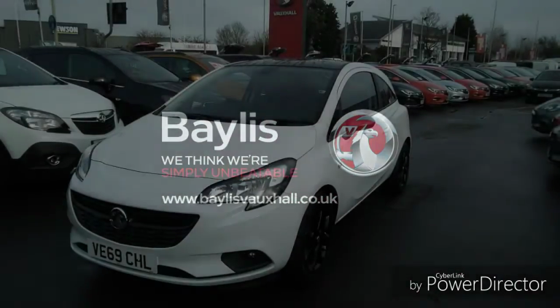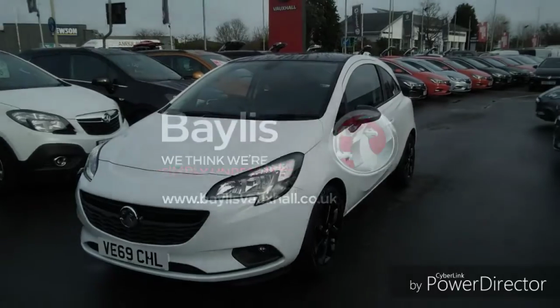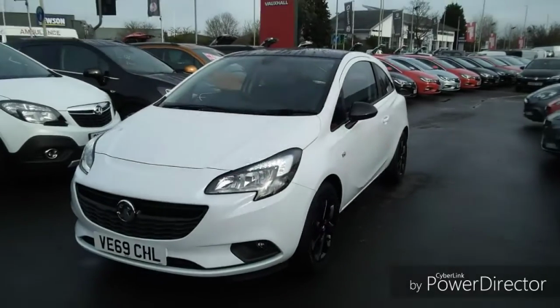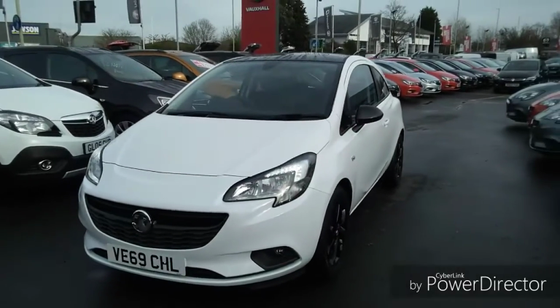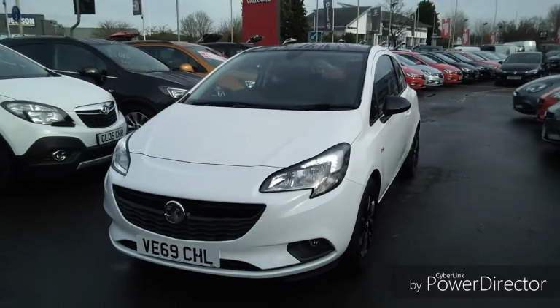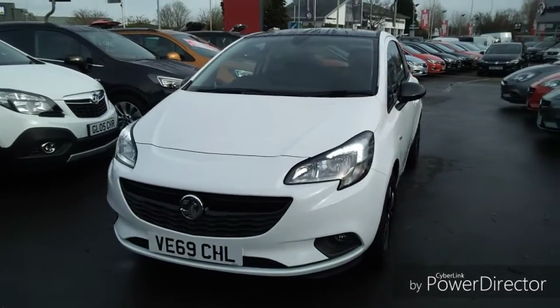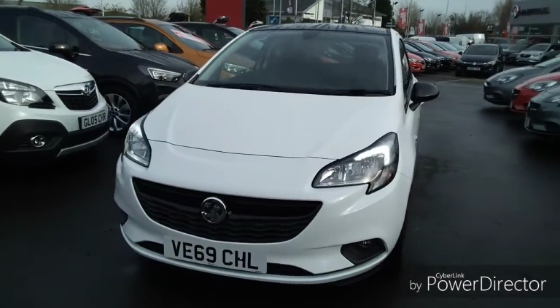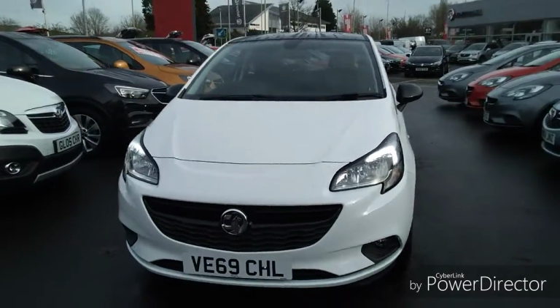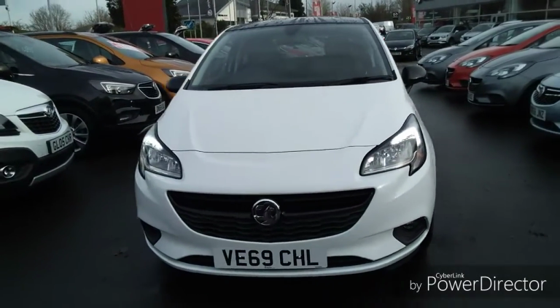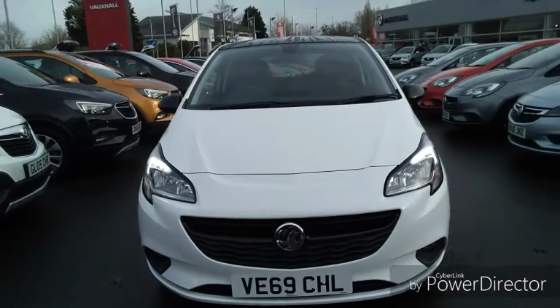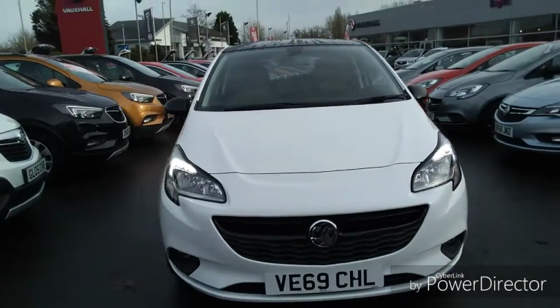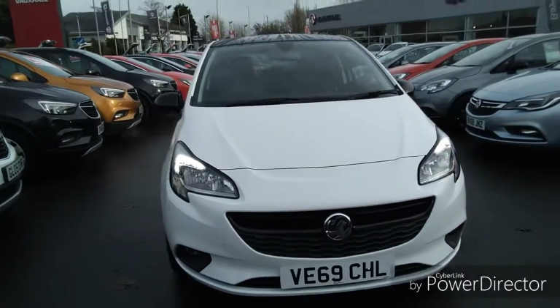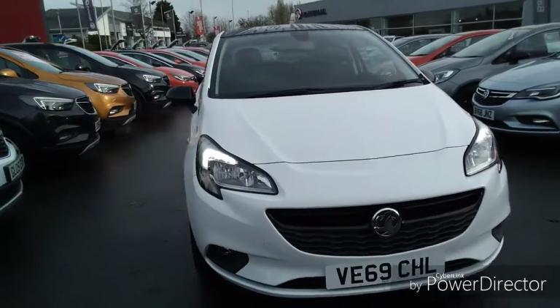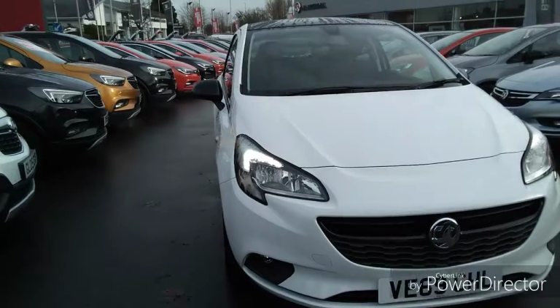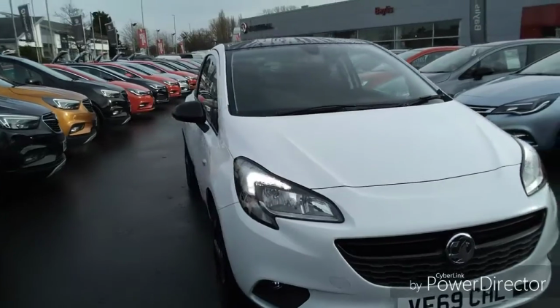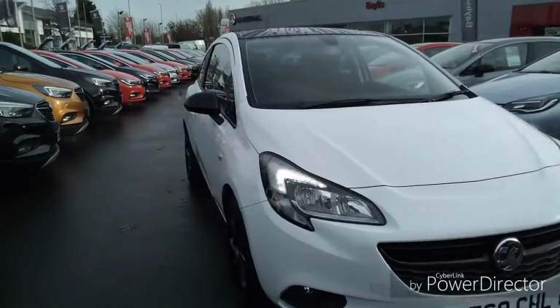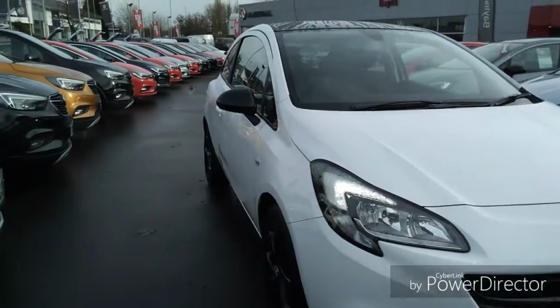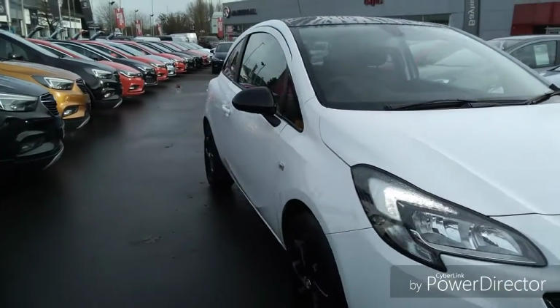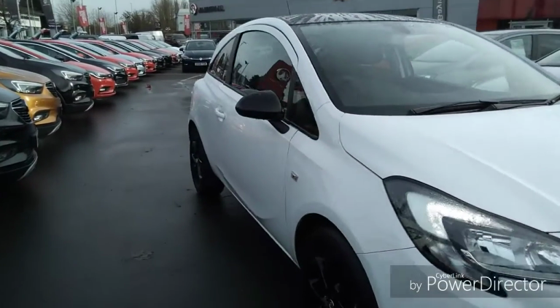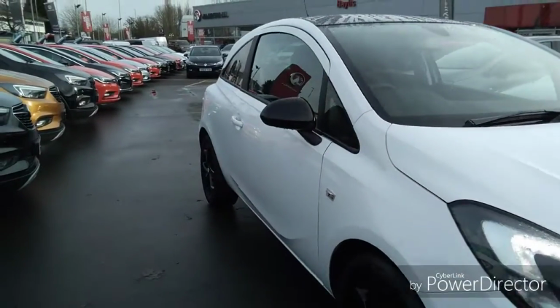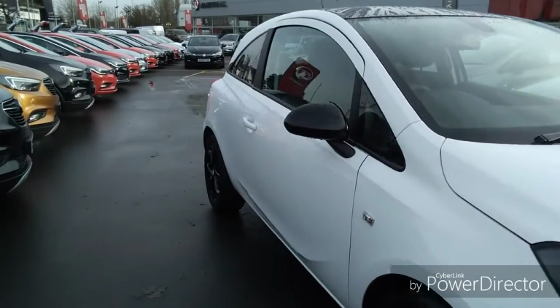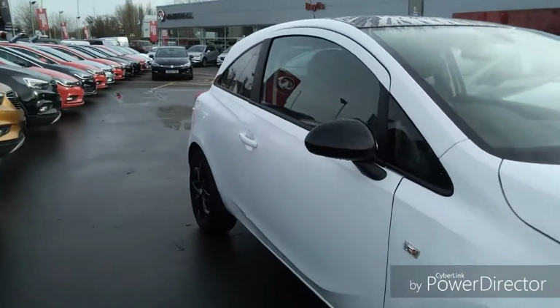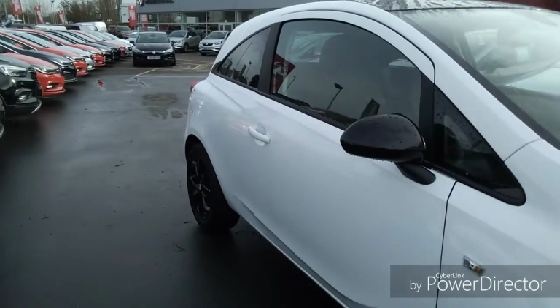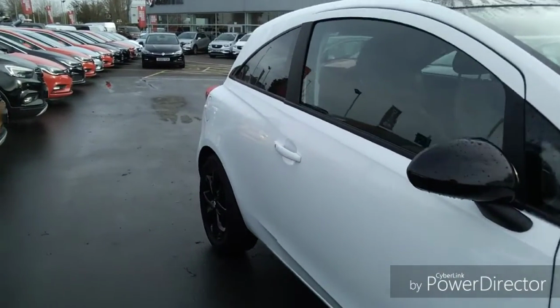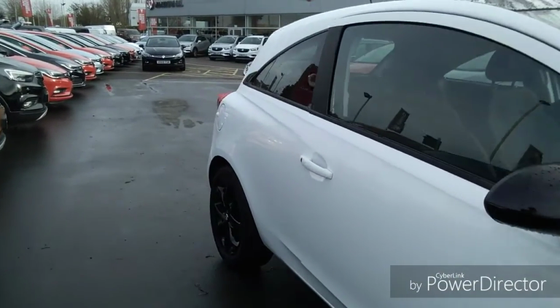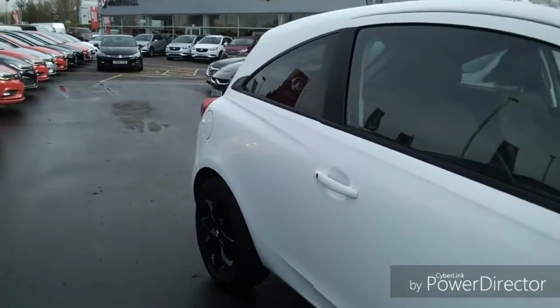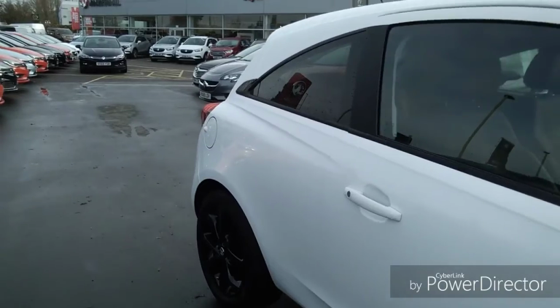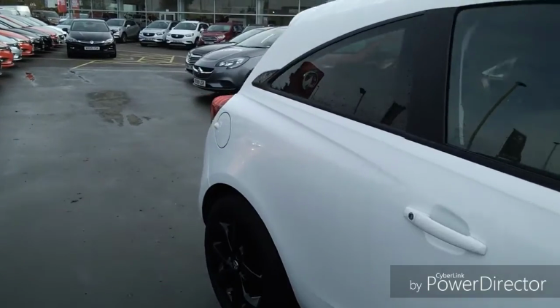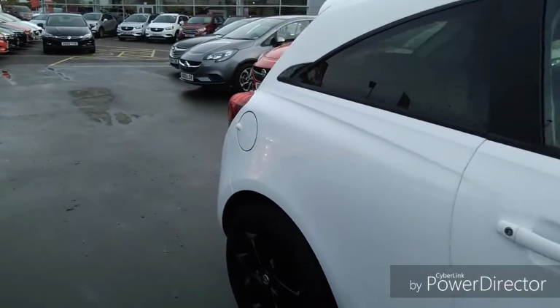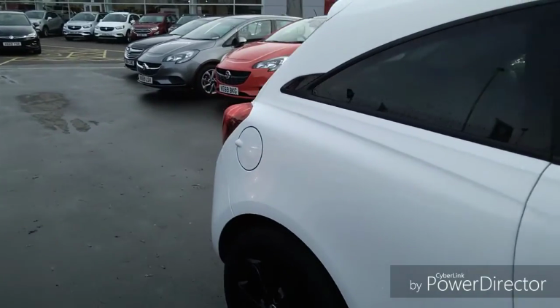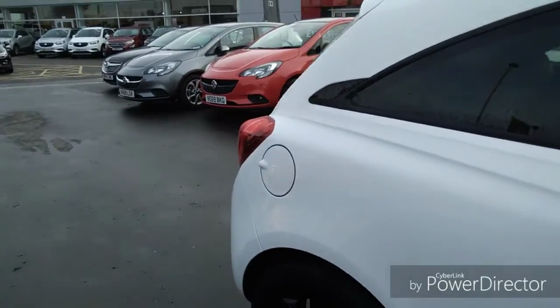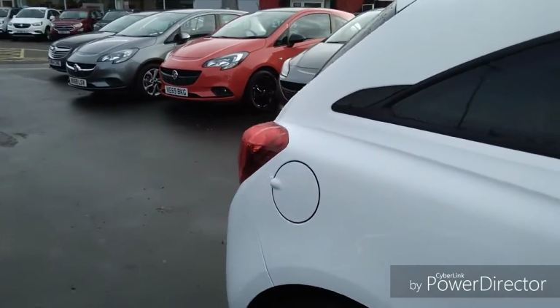Welcome to Bayless Vauxhall. Today we are viewing a 69 plate Vauxhall Corsa finished in white. This car is a Network Q approved vehicle and comes with a minimum of 12 months comprehensive warranty, which has the option of extending up to three years.